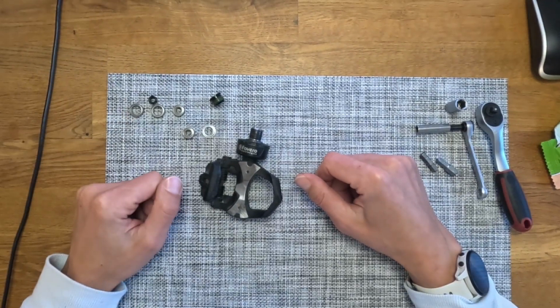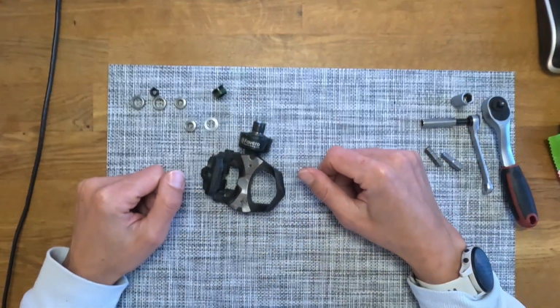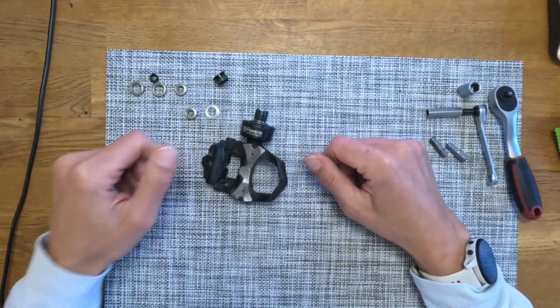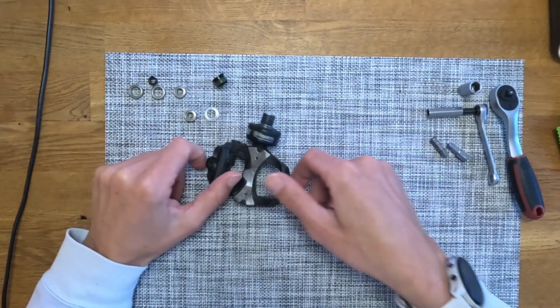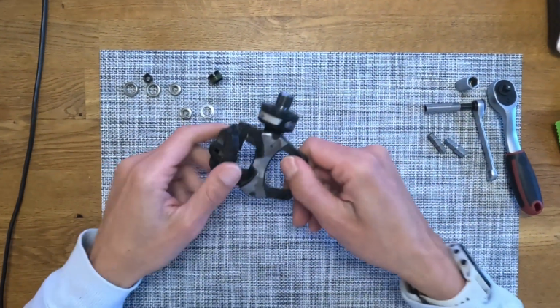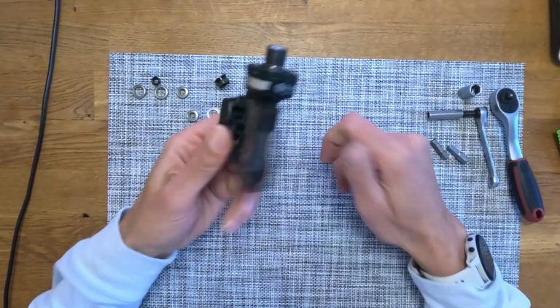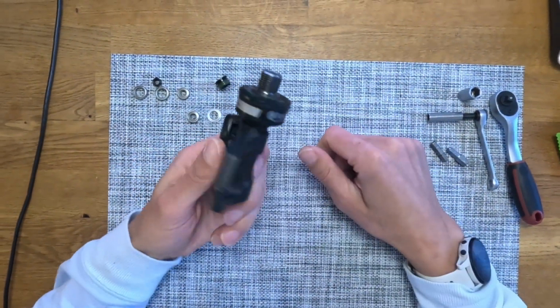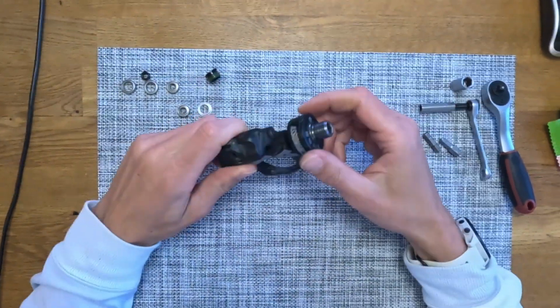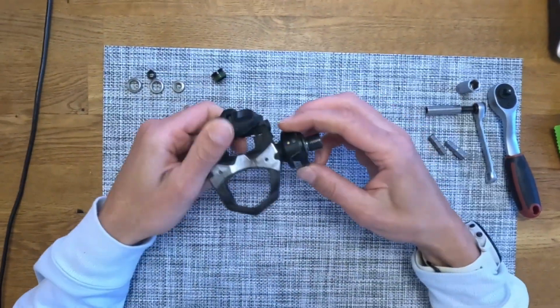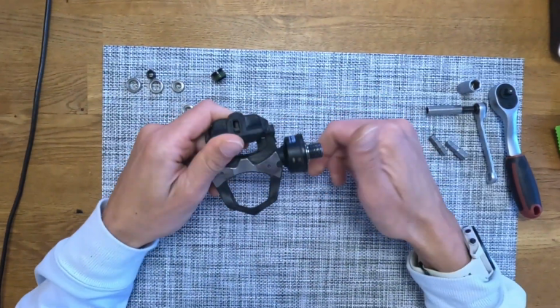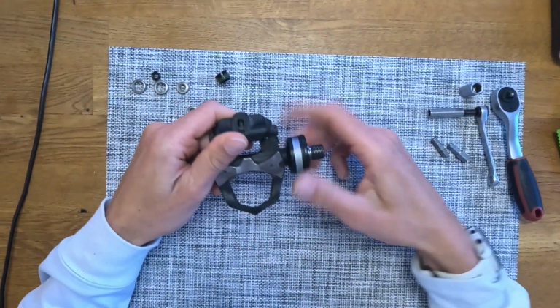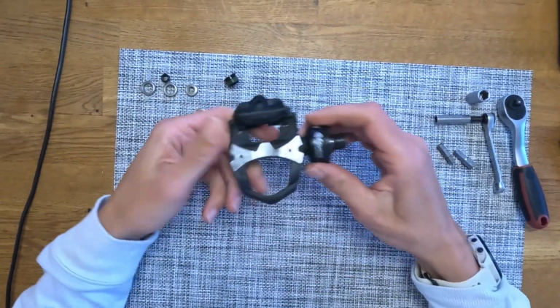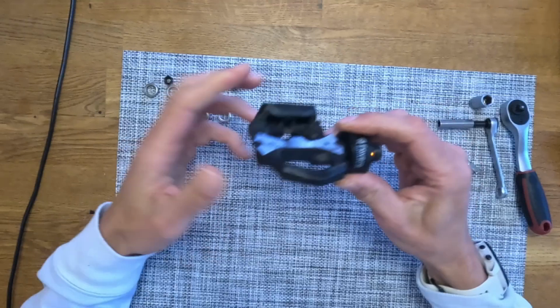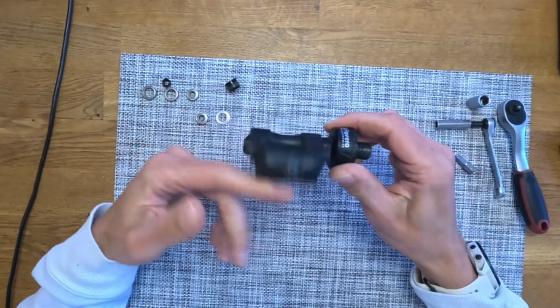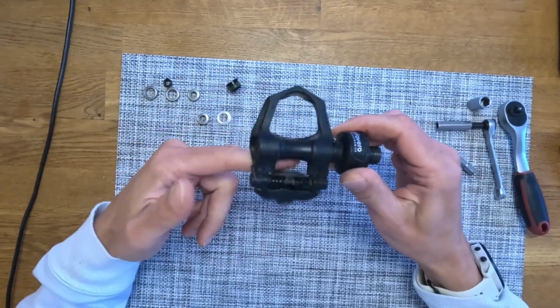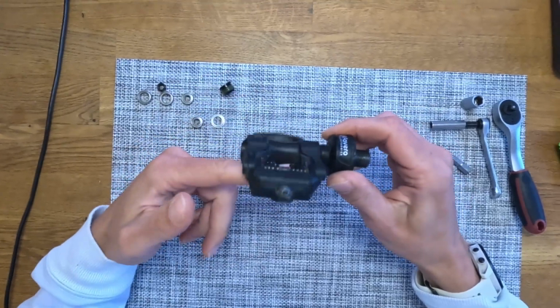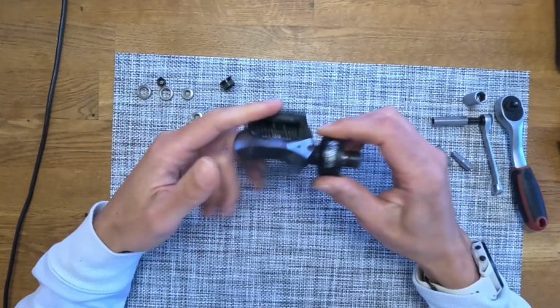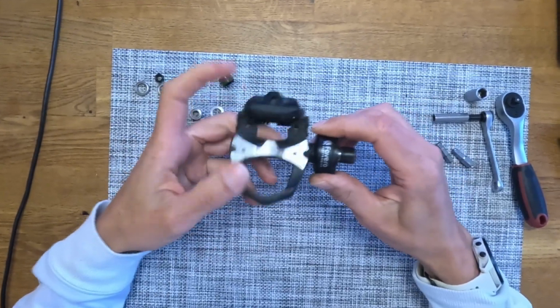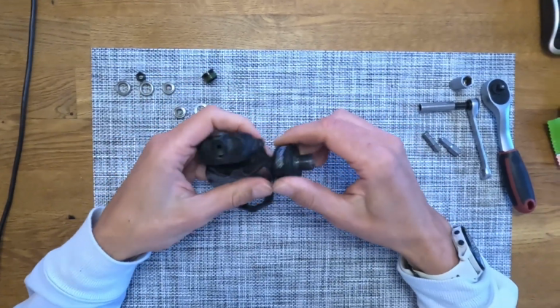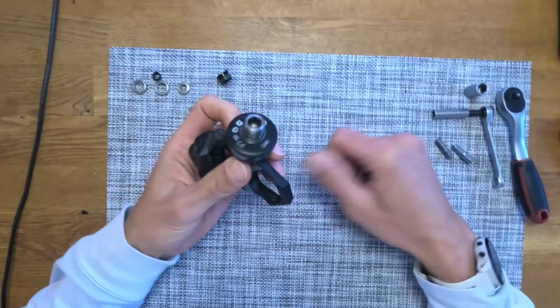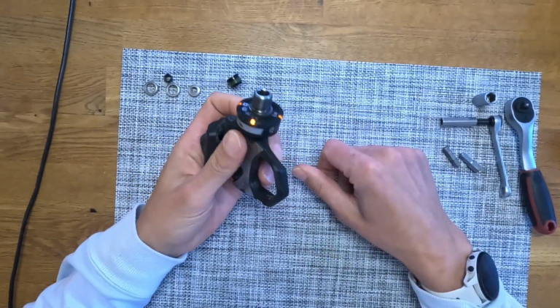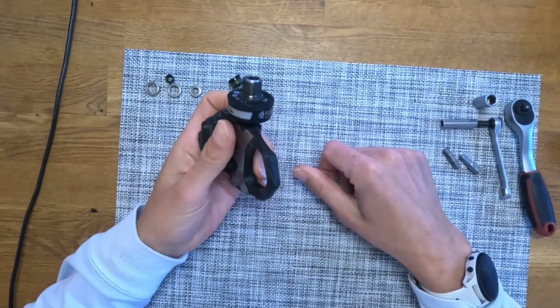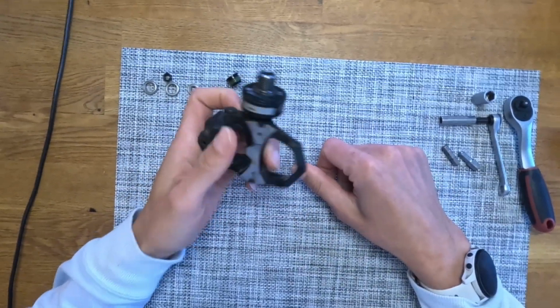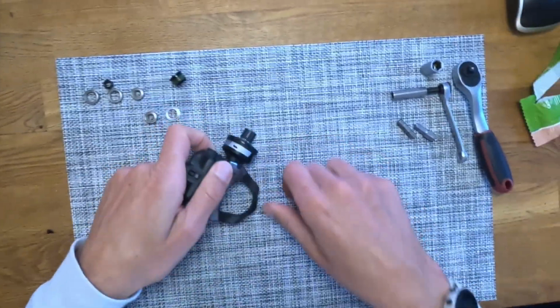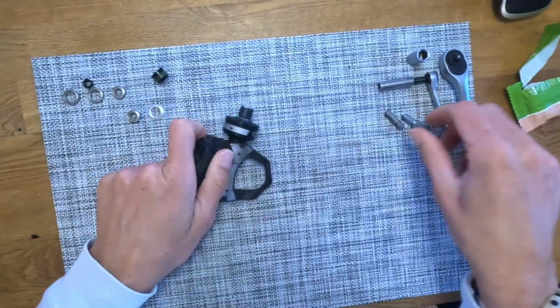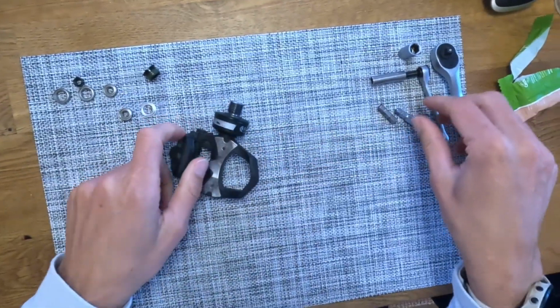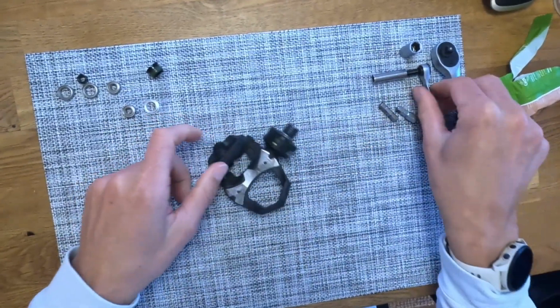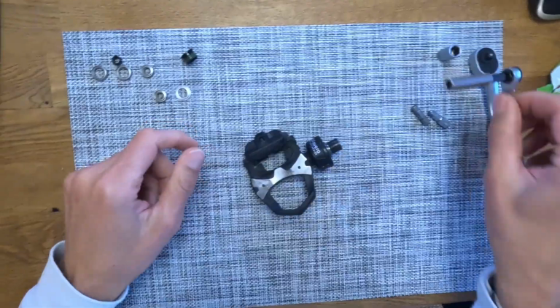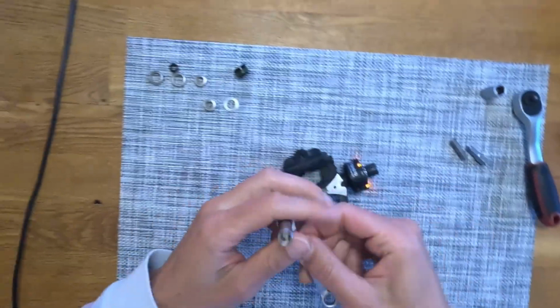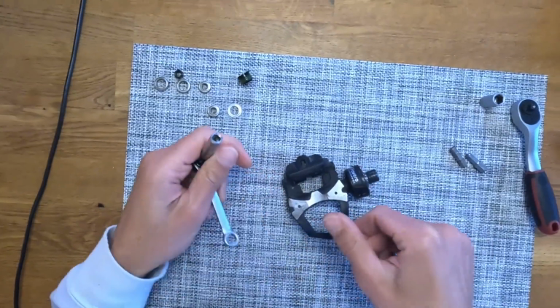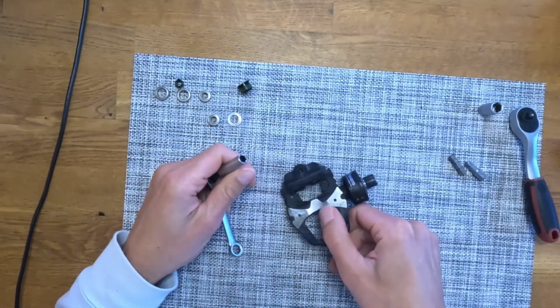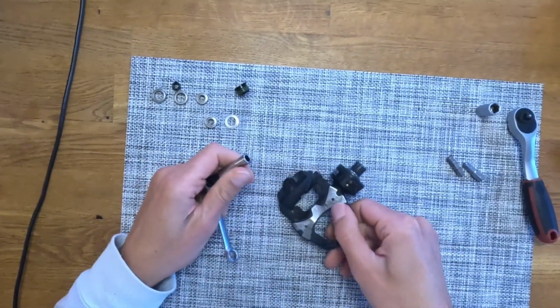Hello, today we are servicing our Favero pedals because even if they are still spinning quite okay, they are quite old and the last service was four years ago when I bought them.